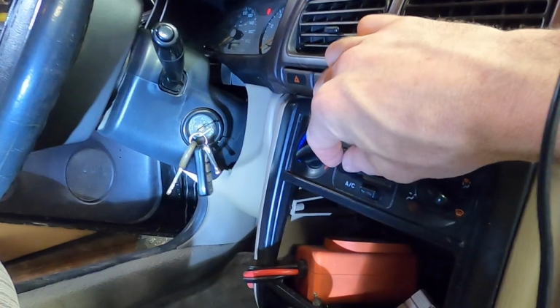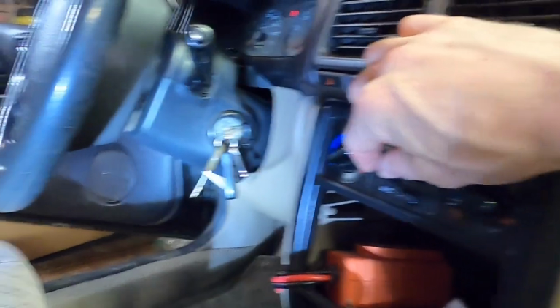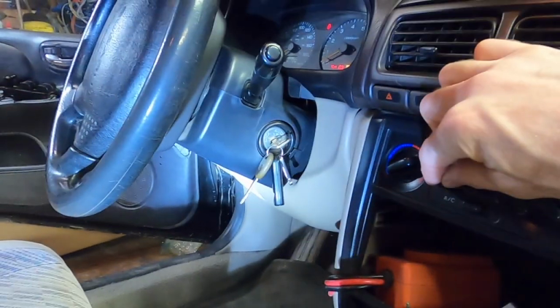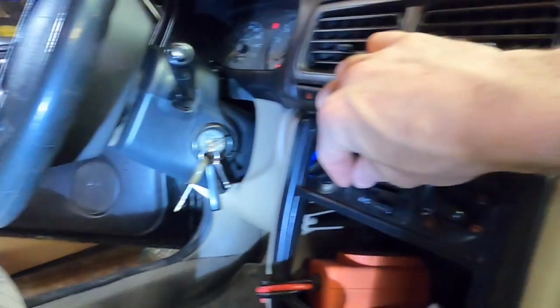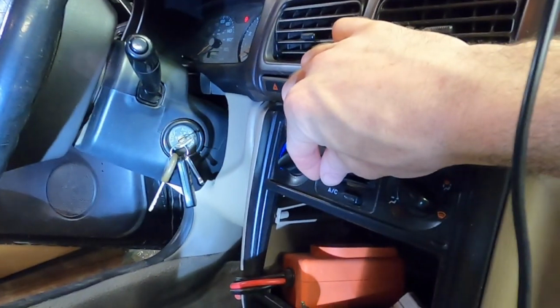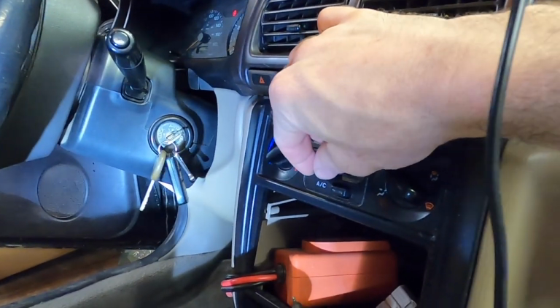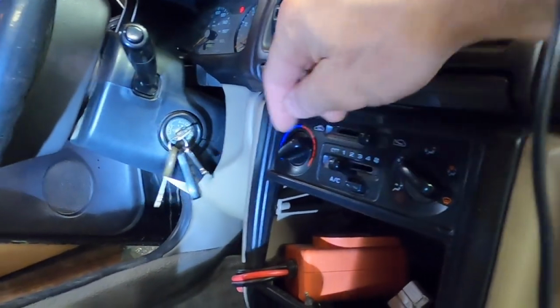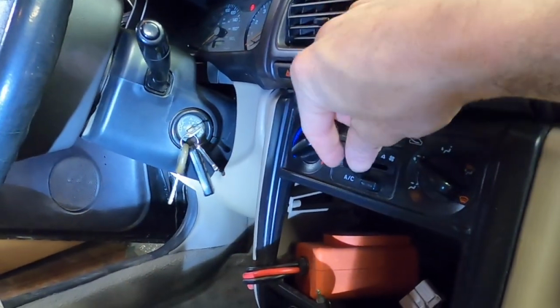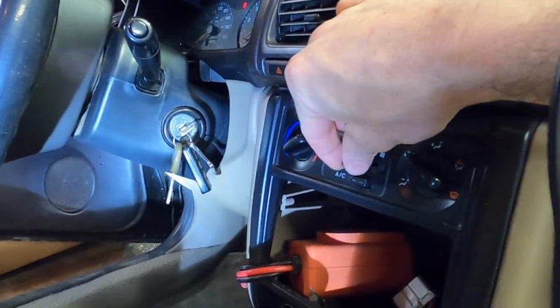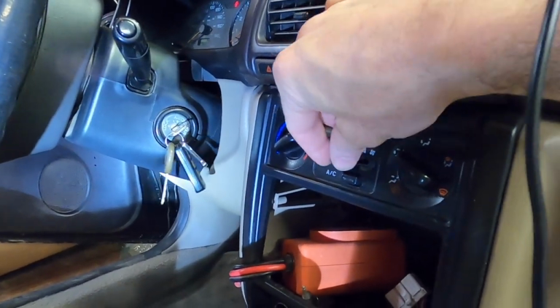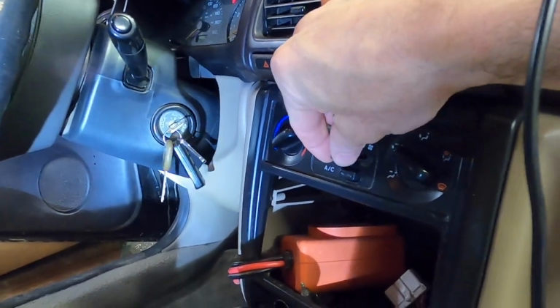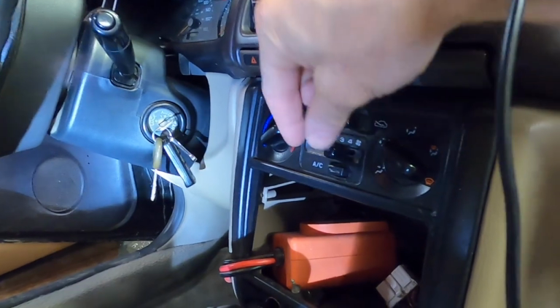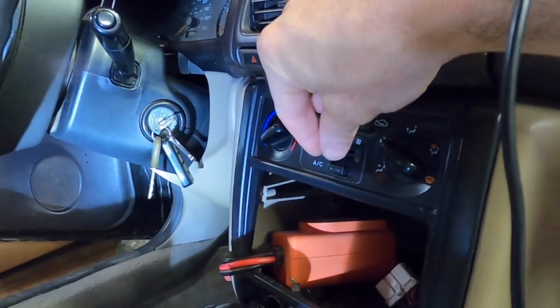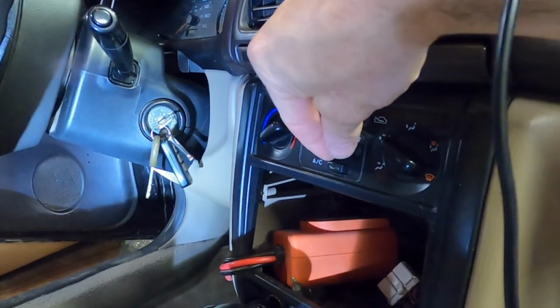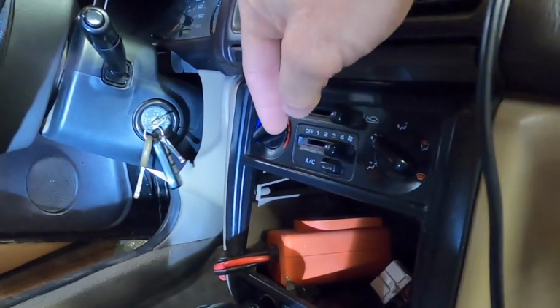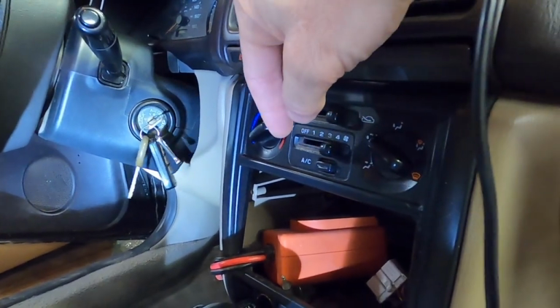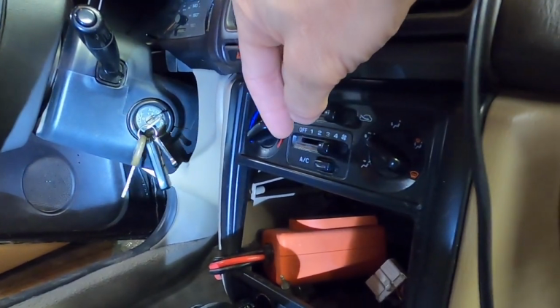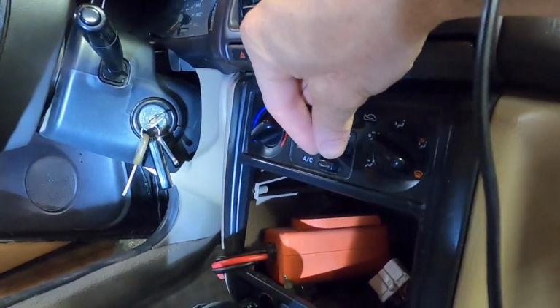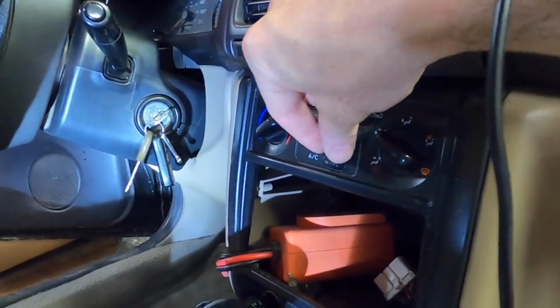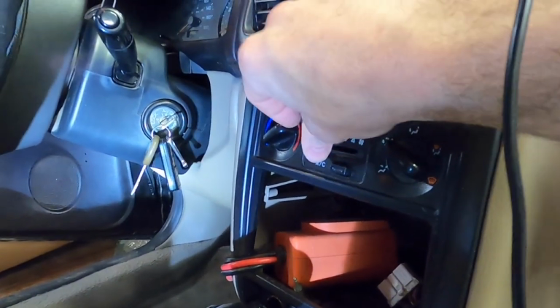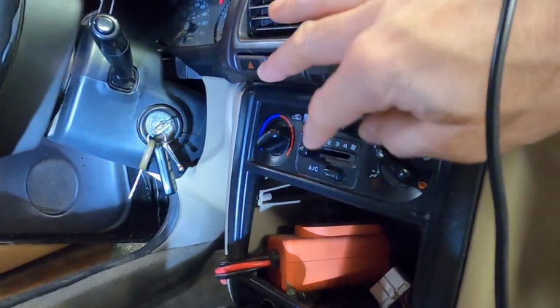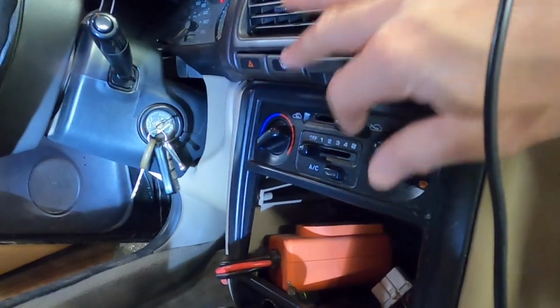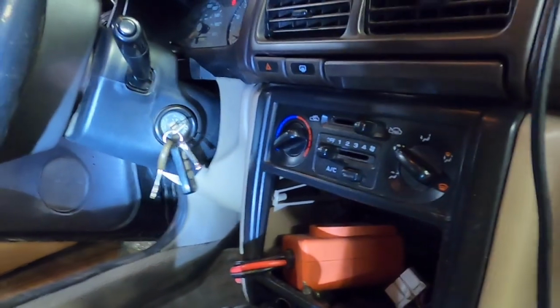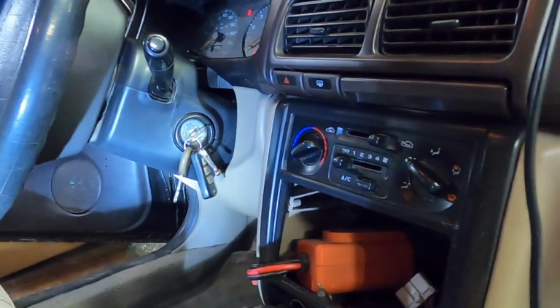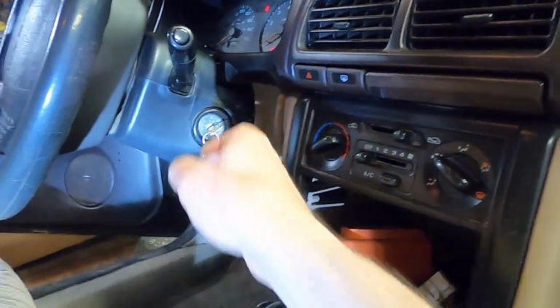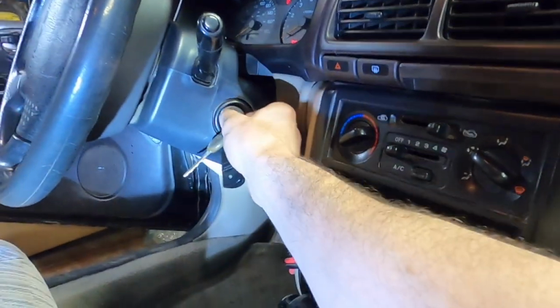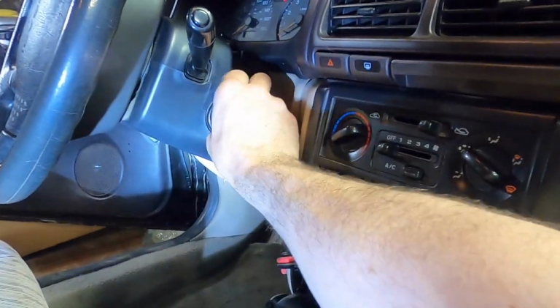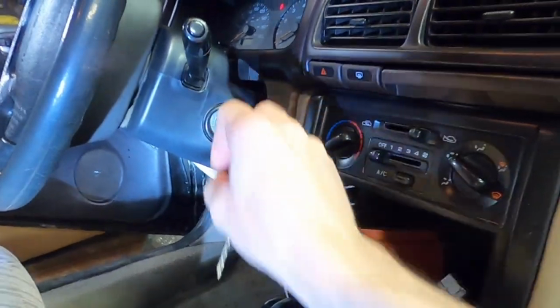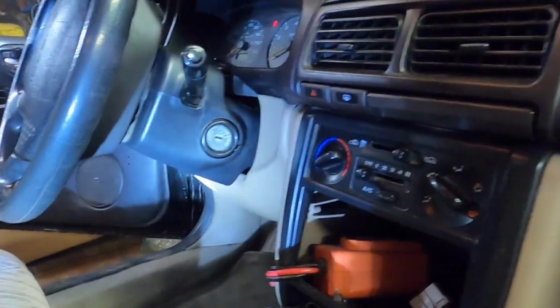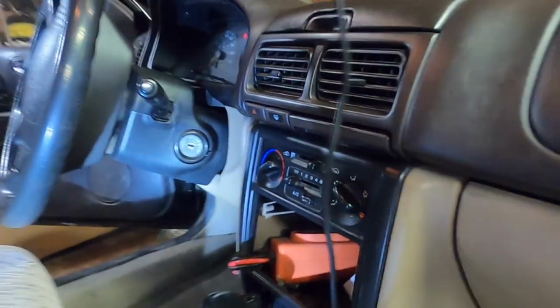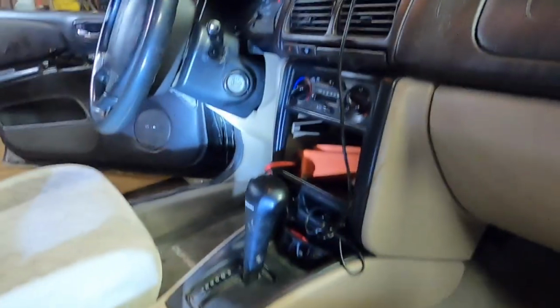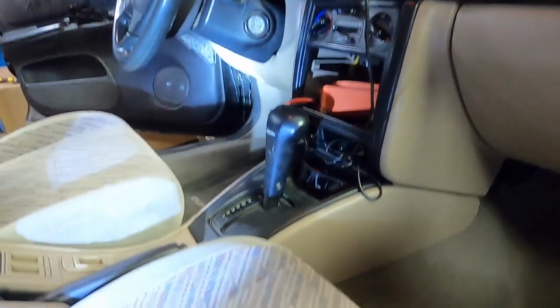You can see with the key on, nothing on those first three settings, but it works fine on the fourth setting — the high setting — so we know it's going to be a blower motor resistor causing that.